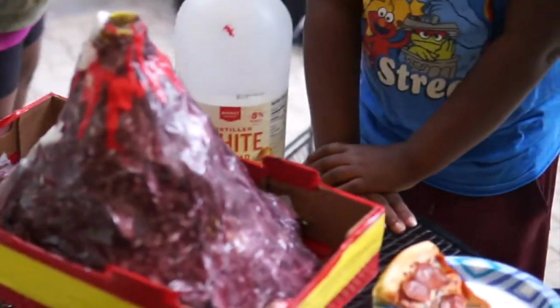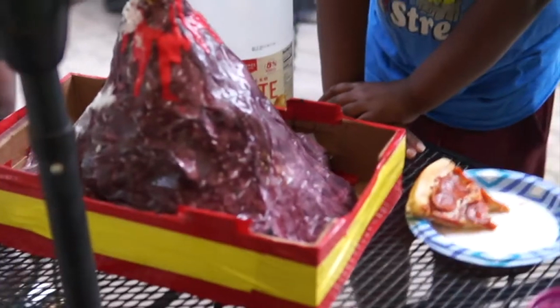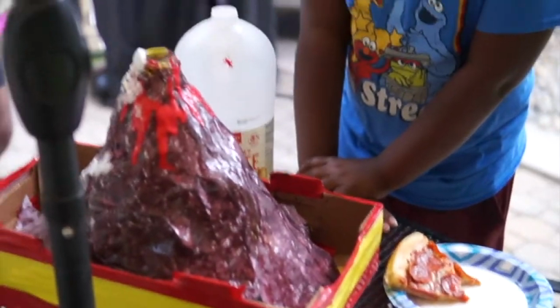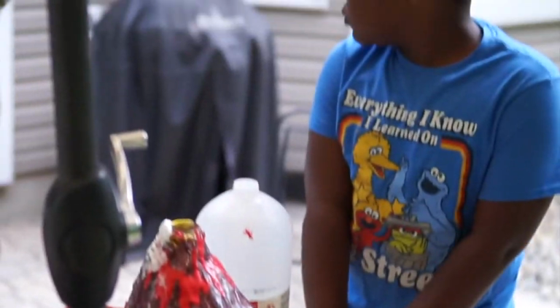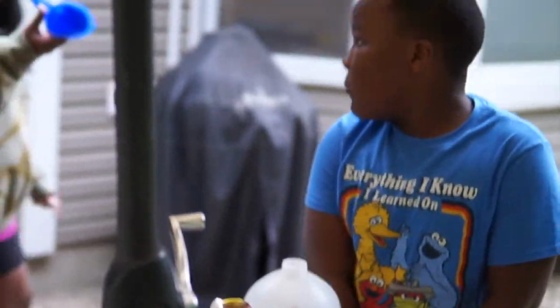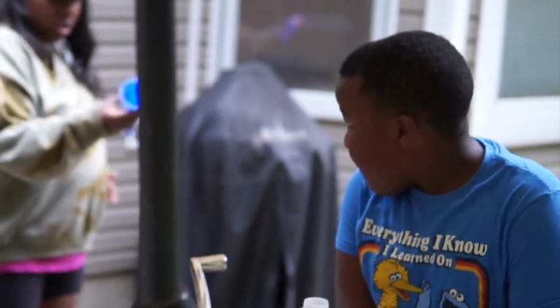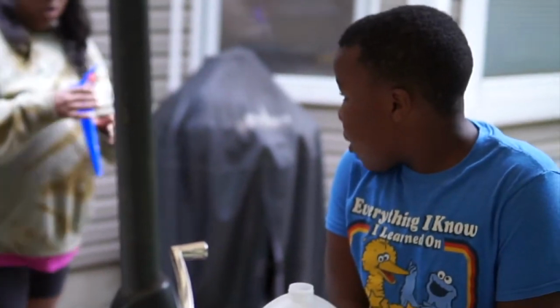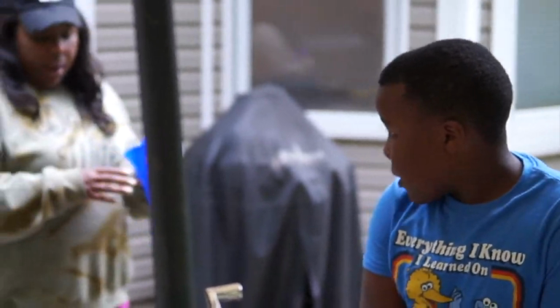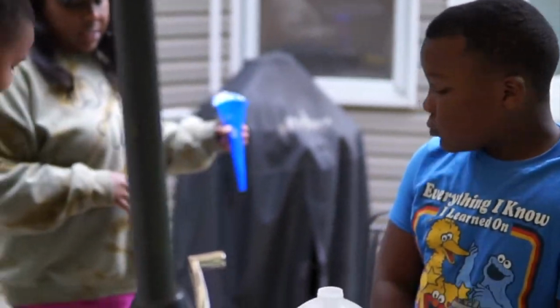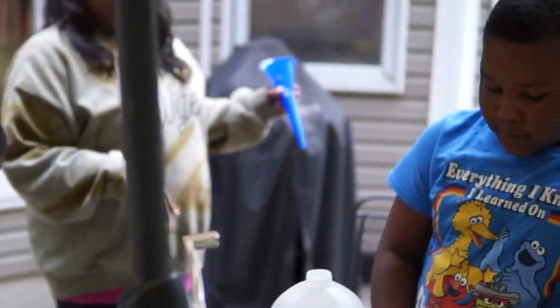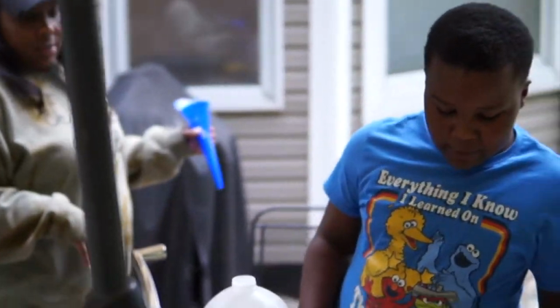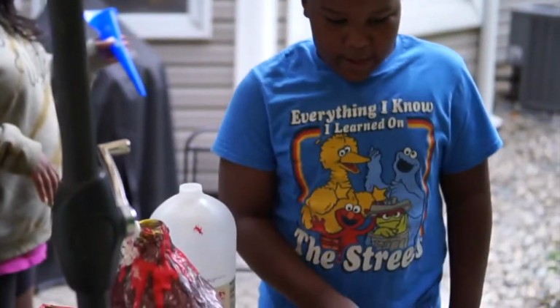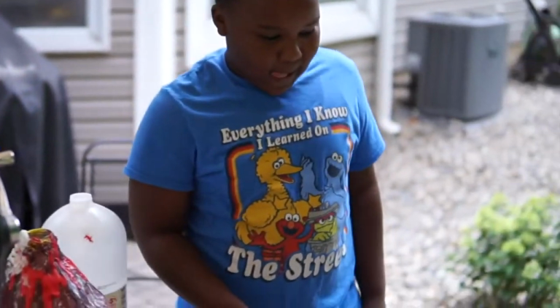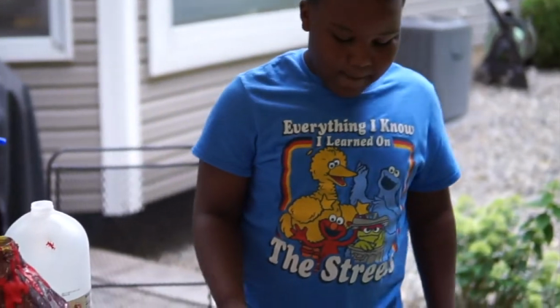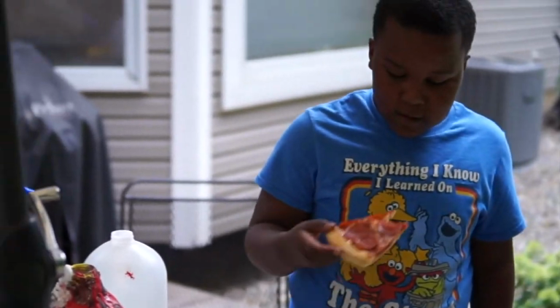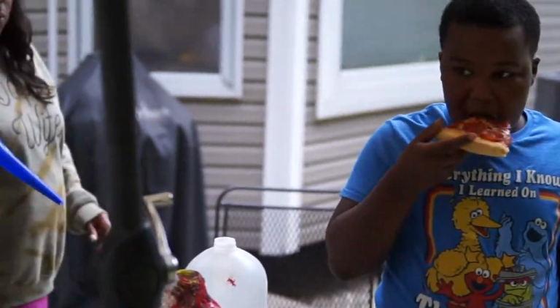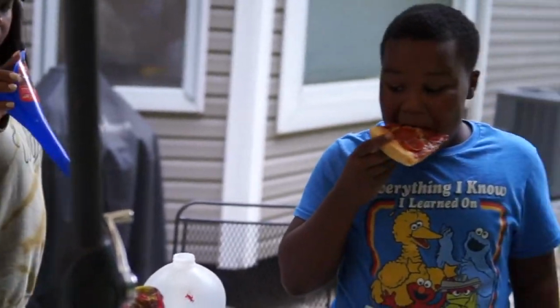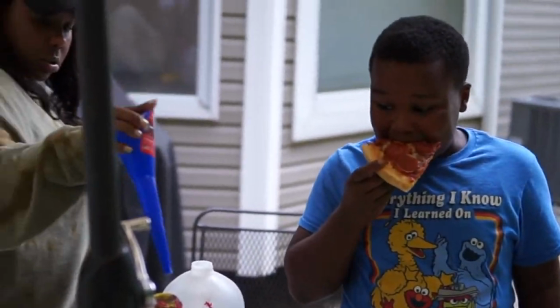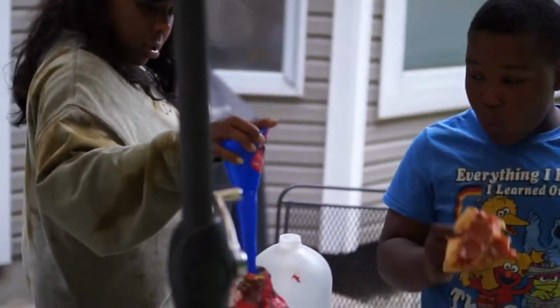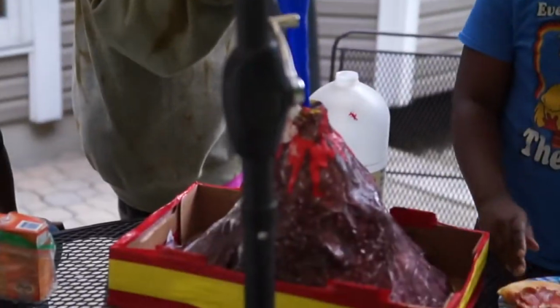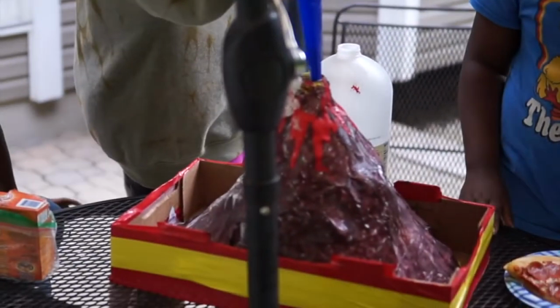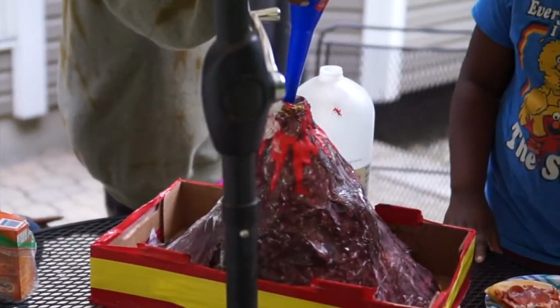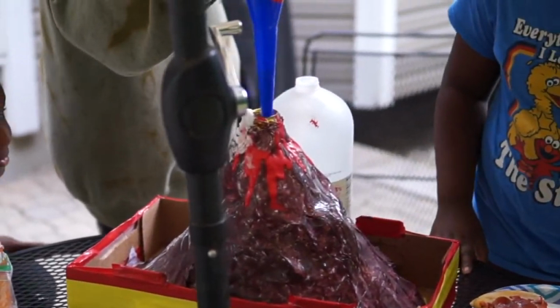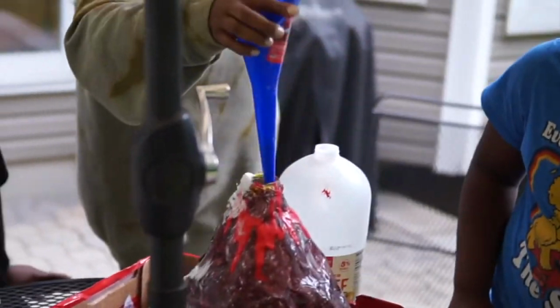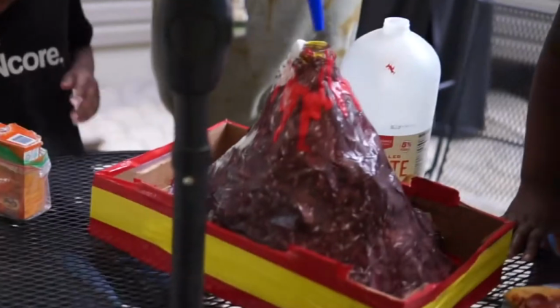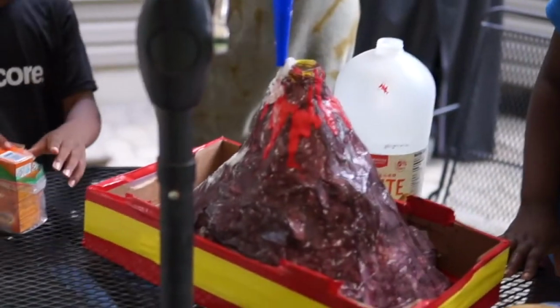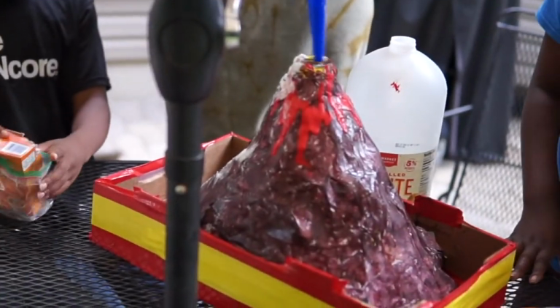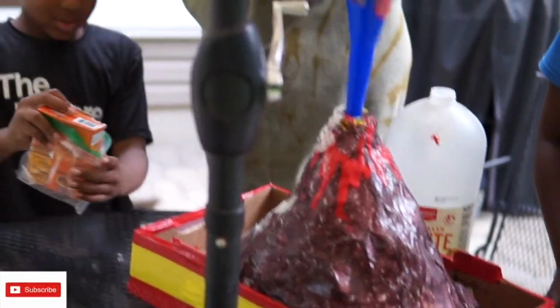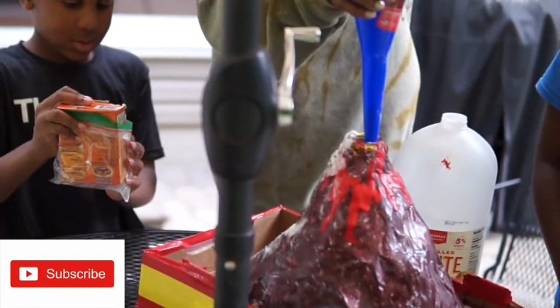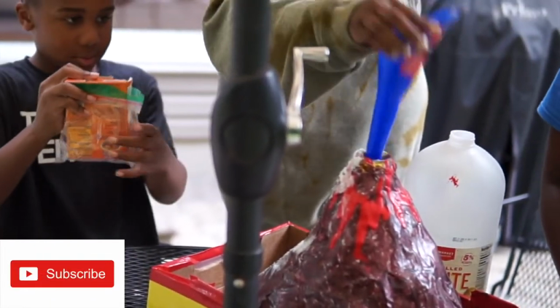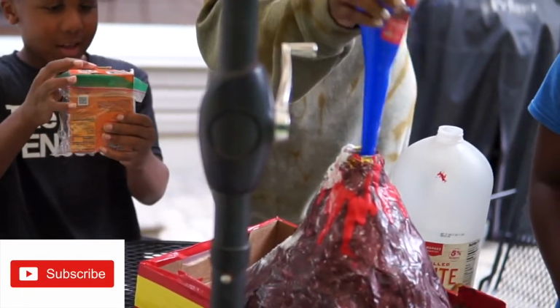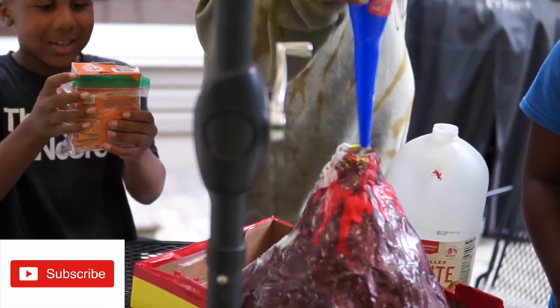What is the baking soda? Why does it do that? What are the properties? It's a chemical reaction. Which chemical? I don't know. You should look it up. Interesting. Let's do it again!